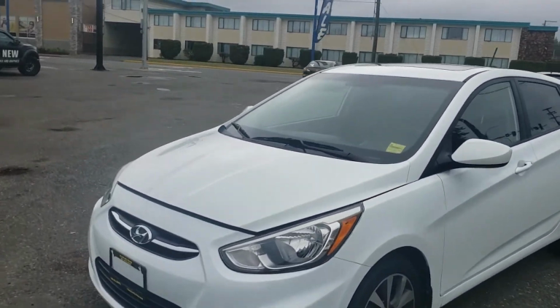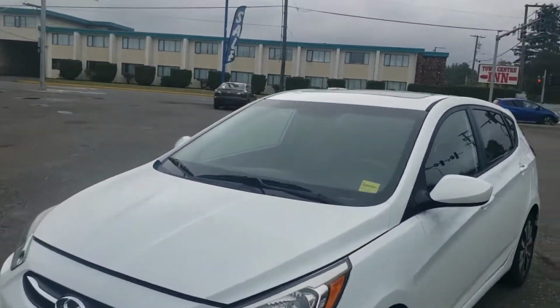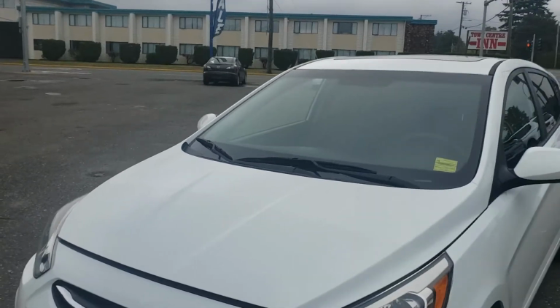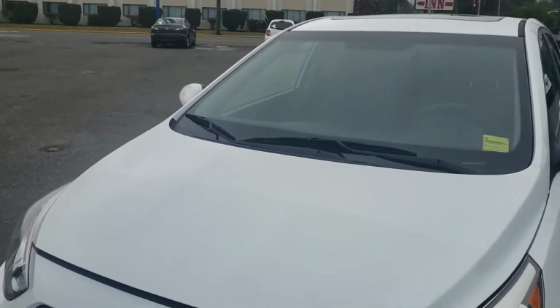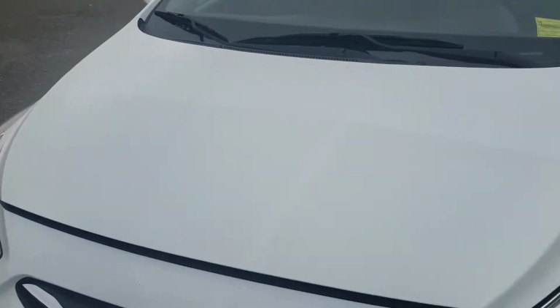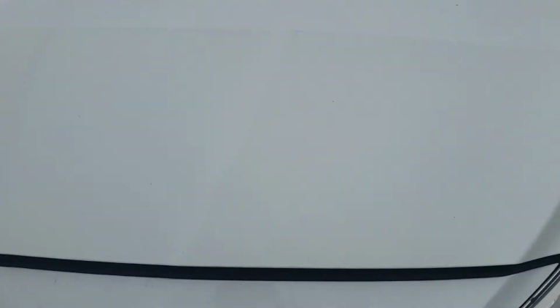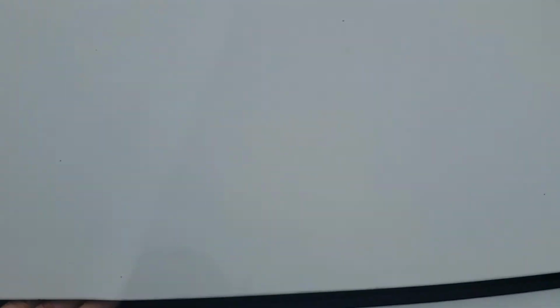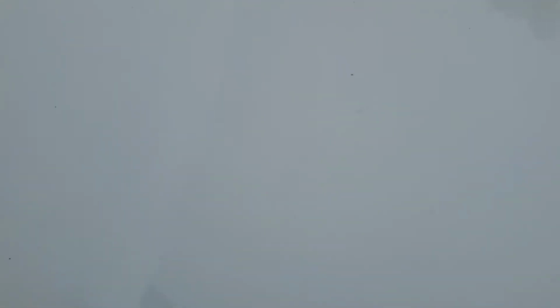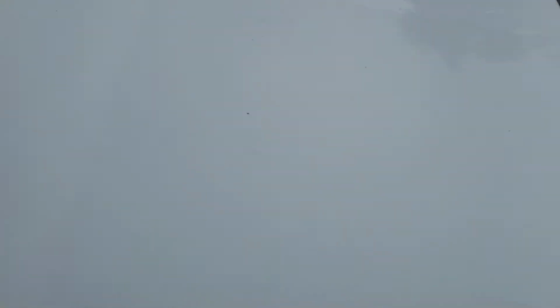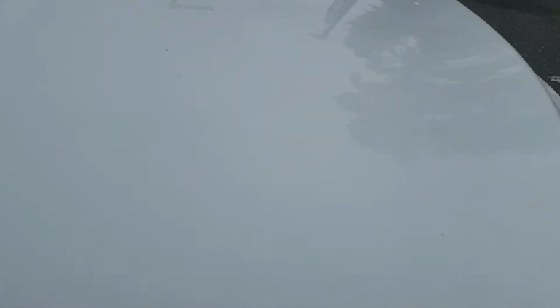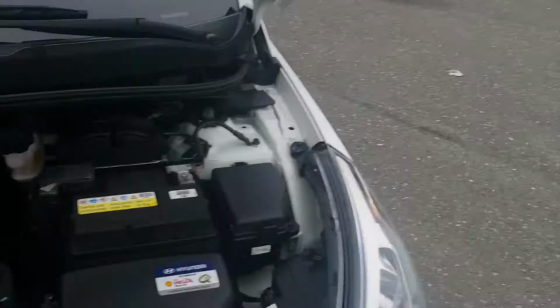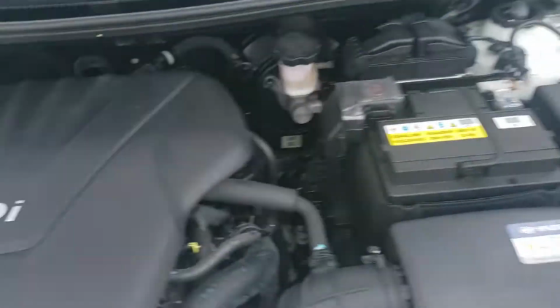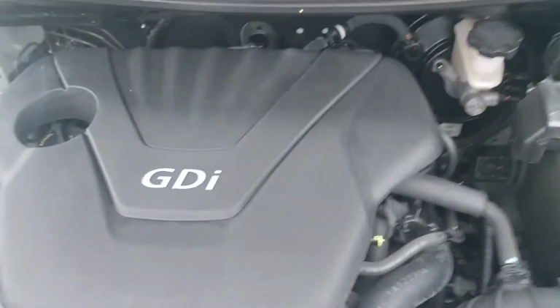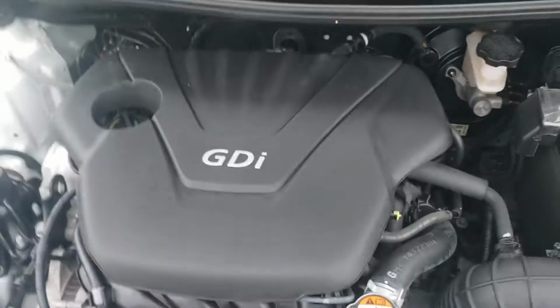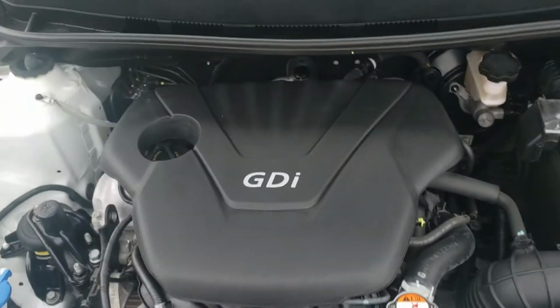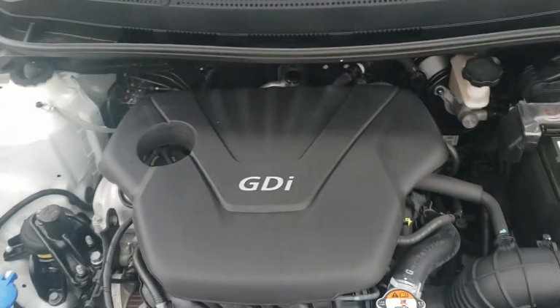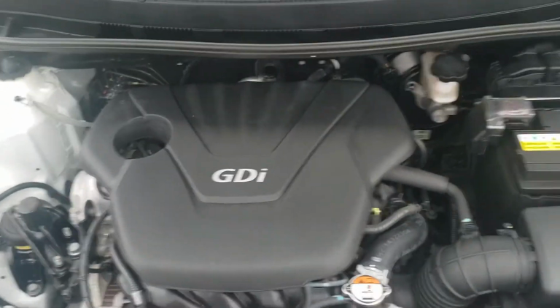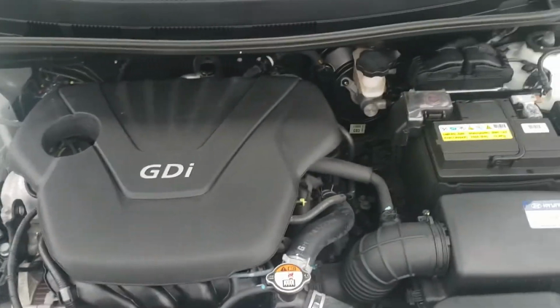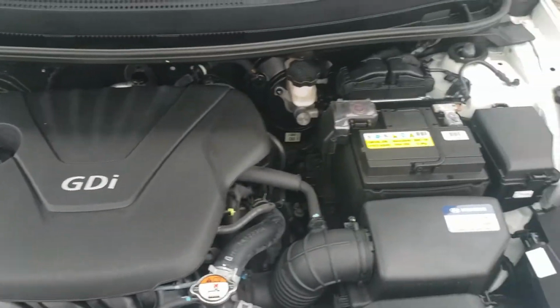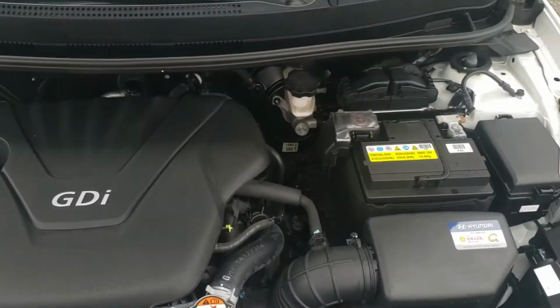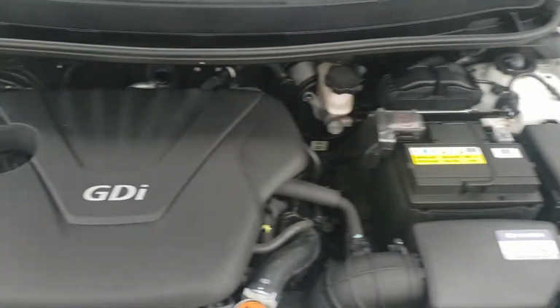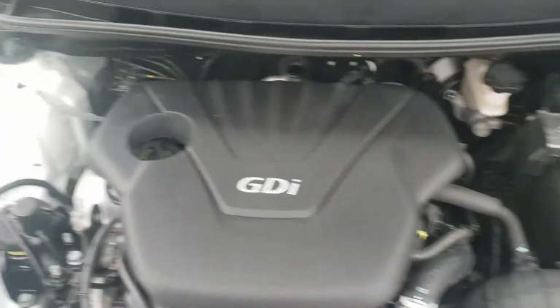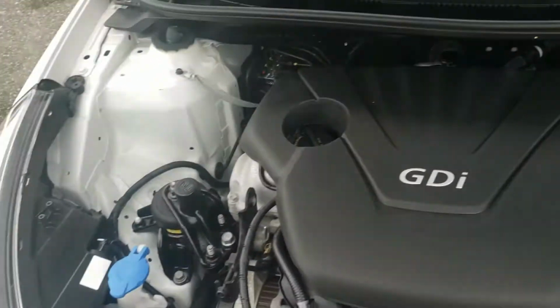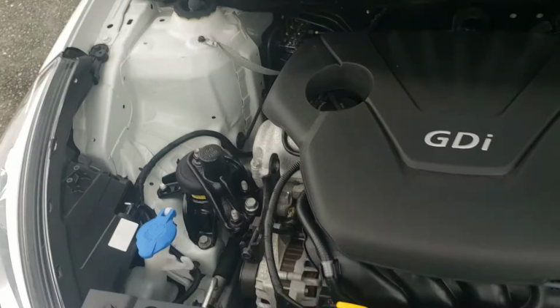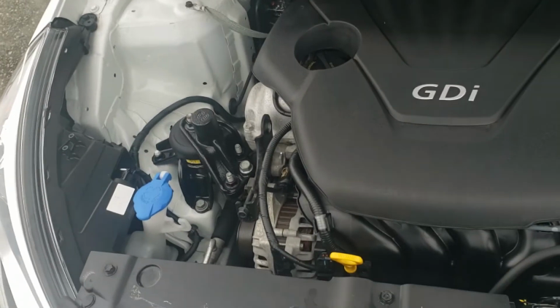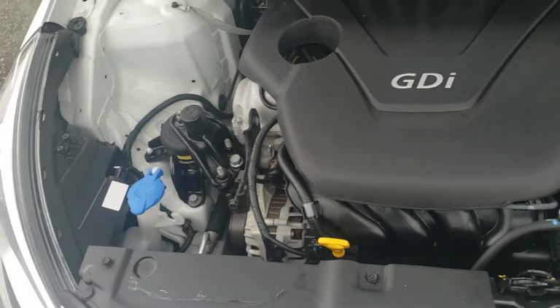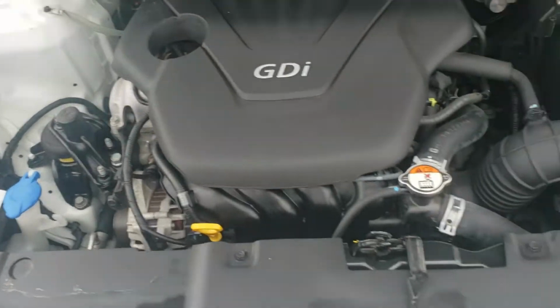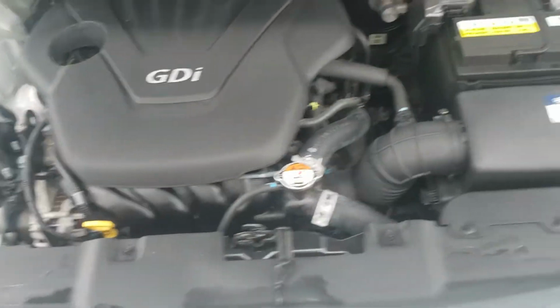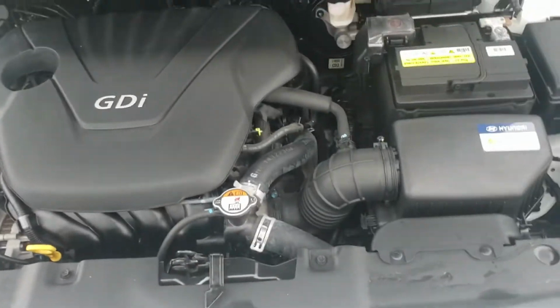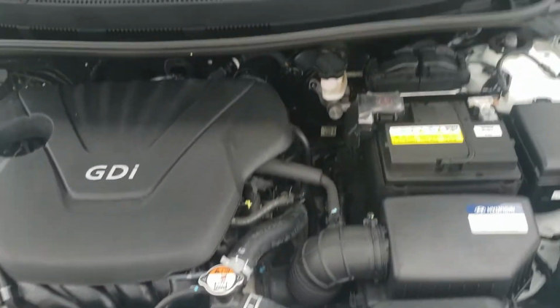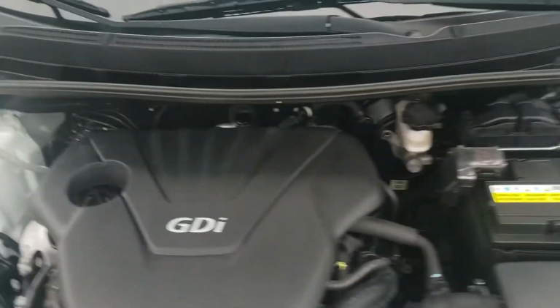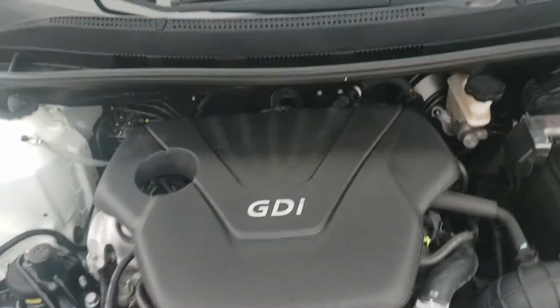I'll show you guys under the hood. This is equipped with the 1.6 liter four-cylinder engine. You're going to get amazing fuel economy. Everything is clean and clearly marked. It is an automatic.